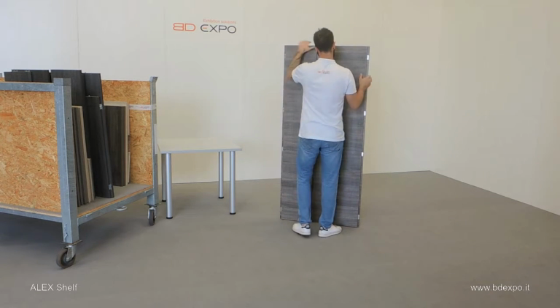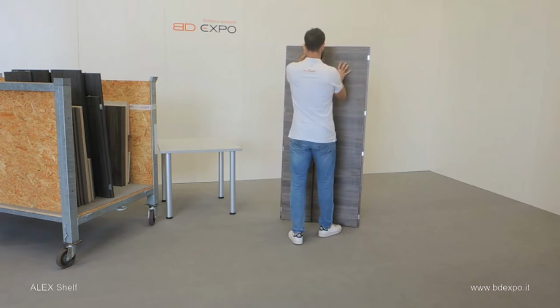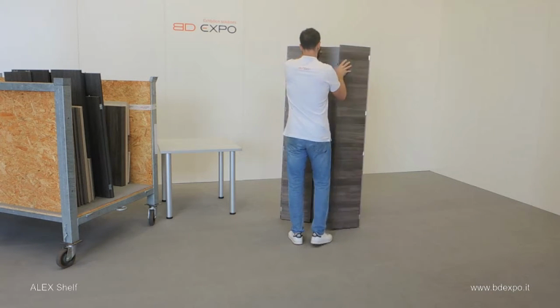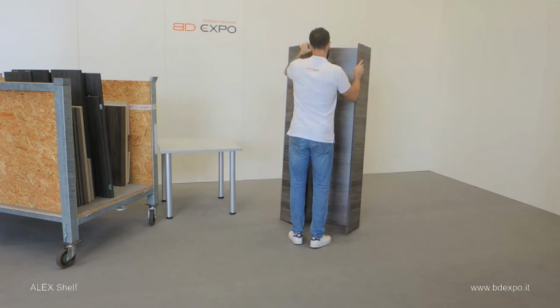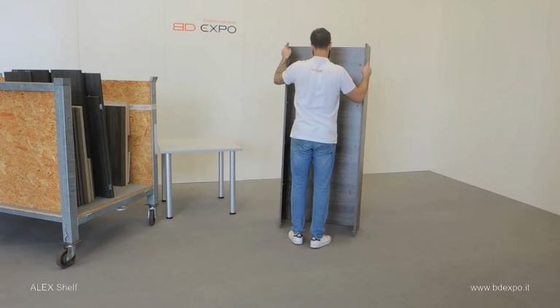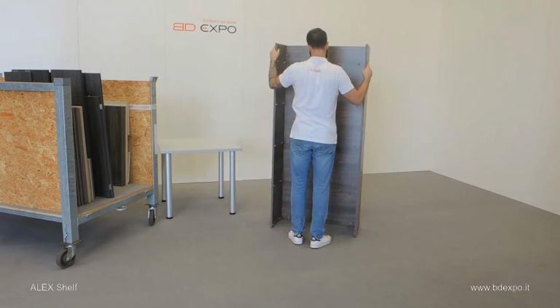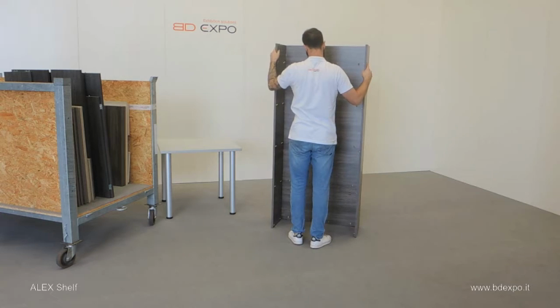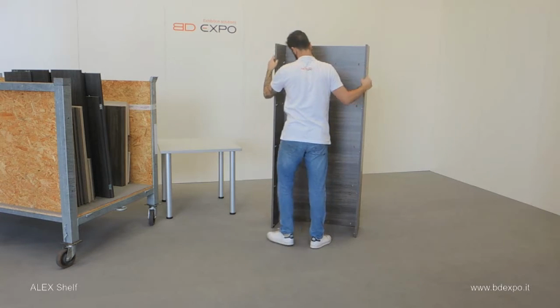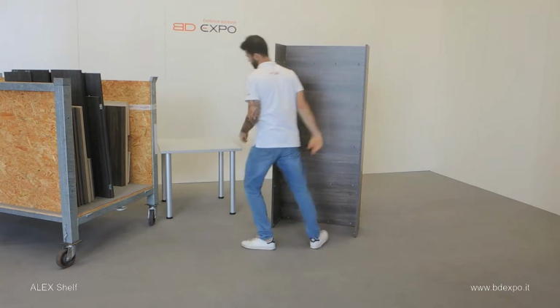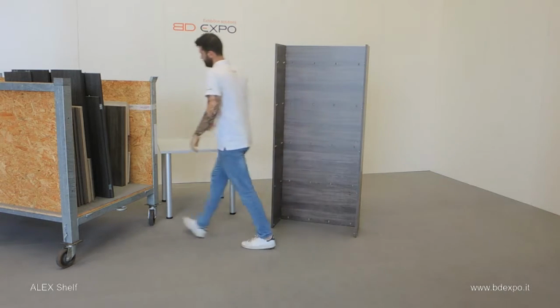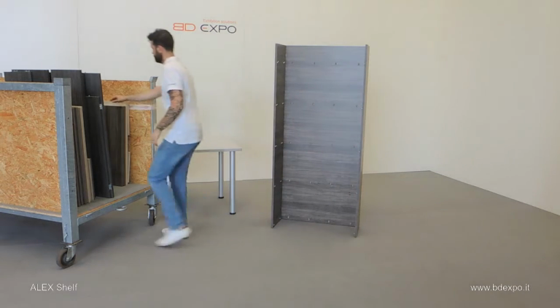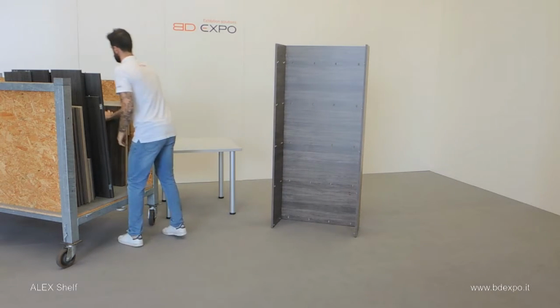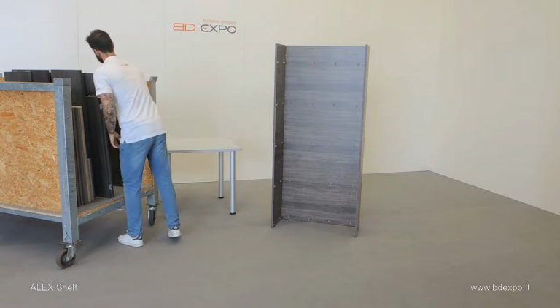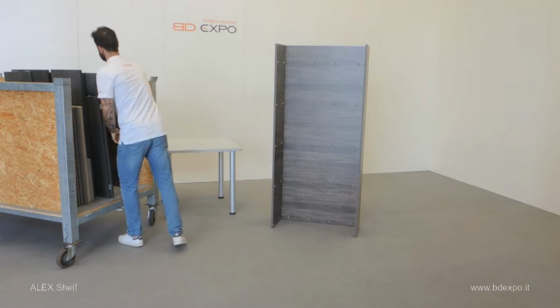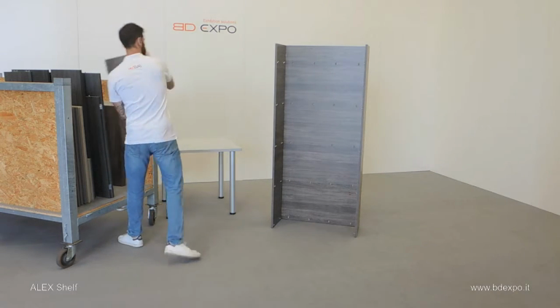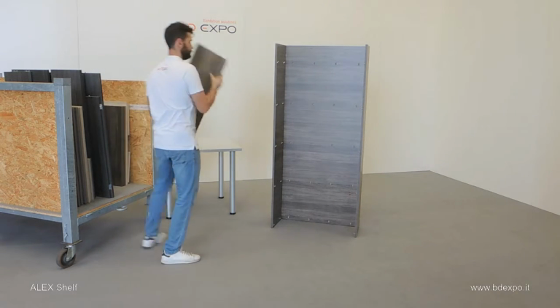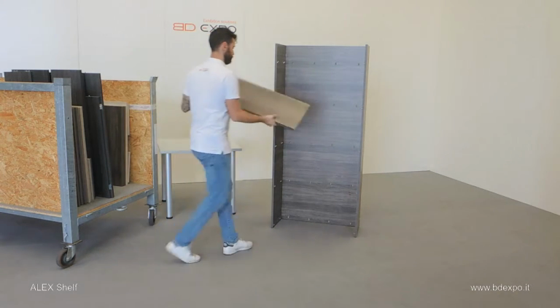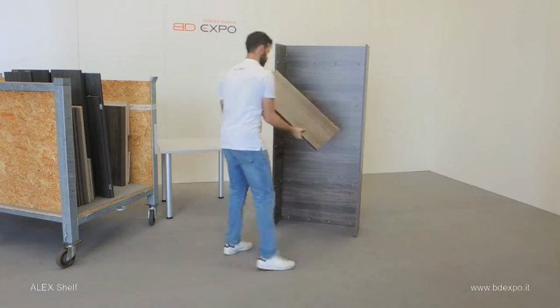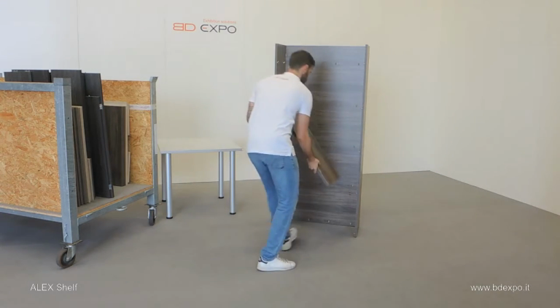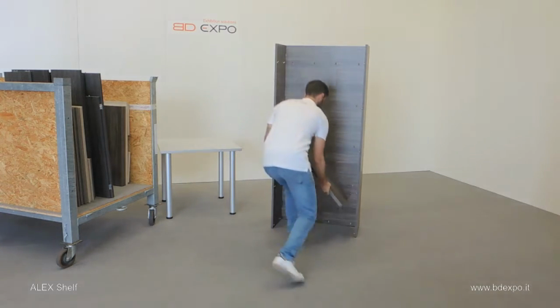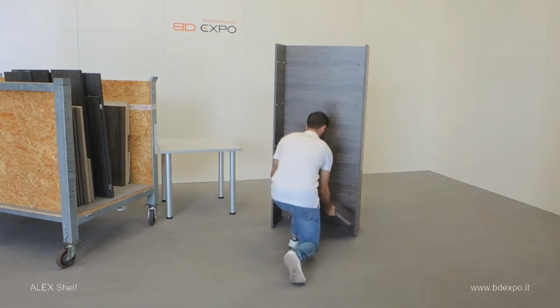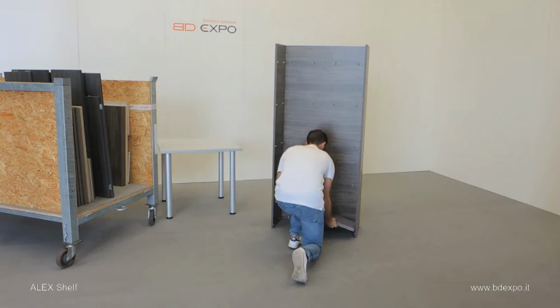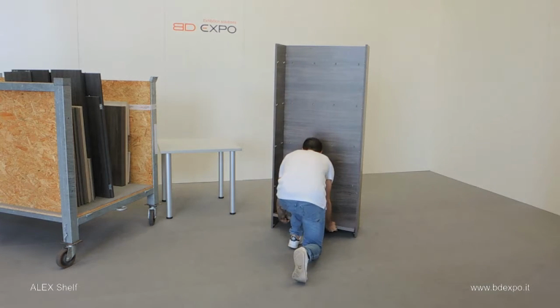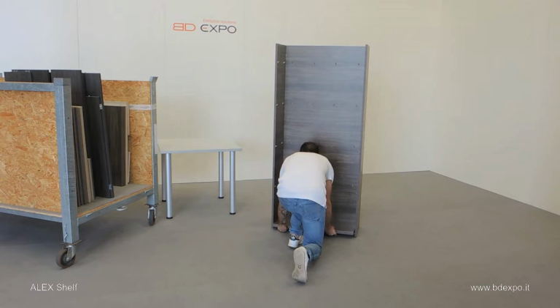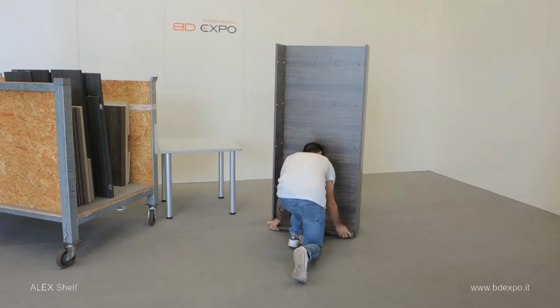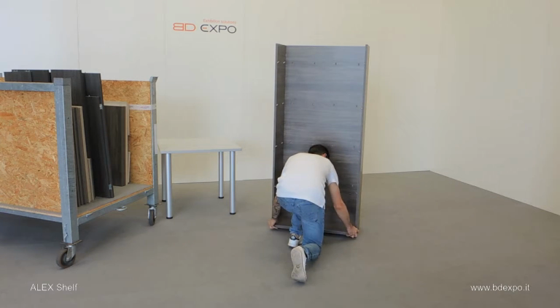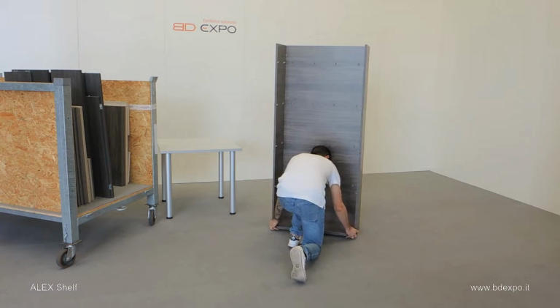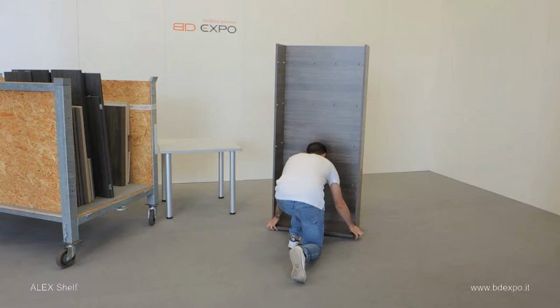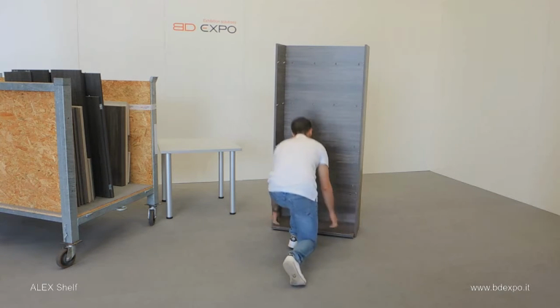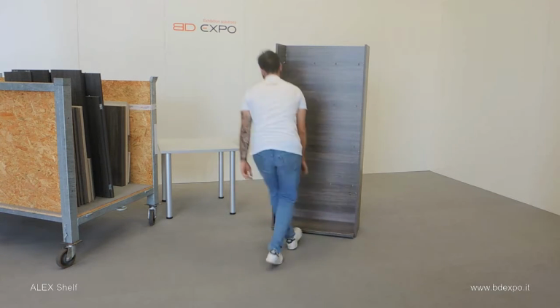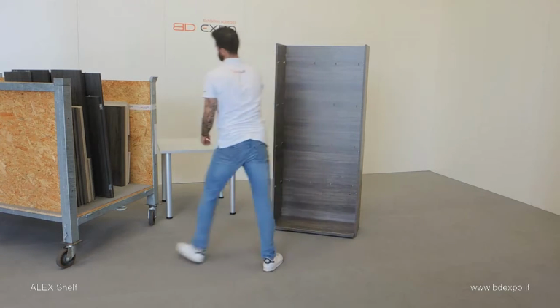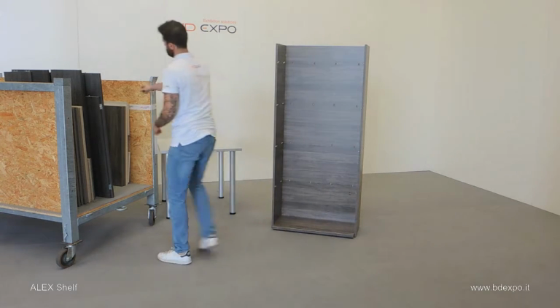Position the fold-up structure and open the sides. Starting from the bottom, simply position each shelf like so on the shelf supports.